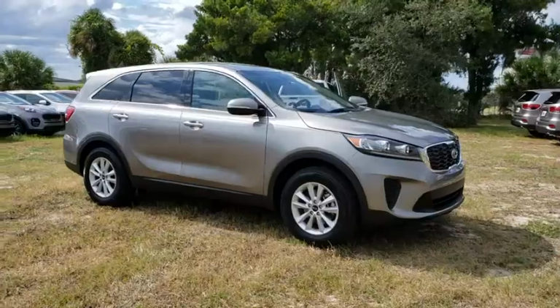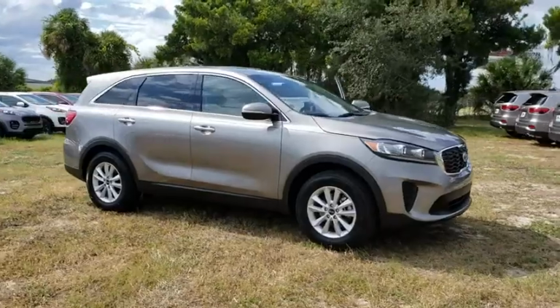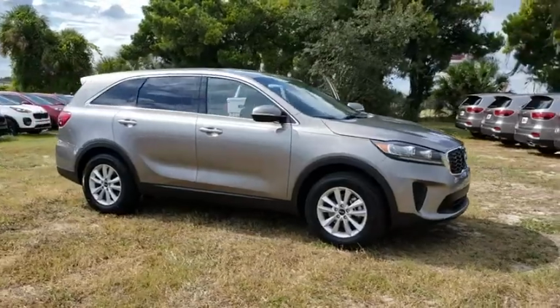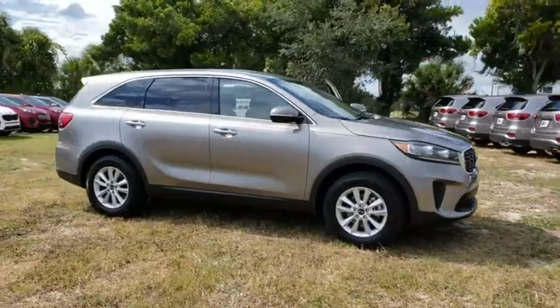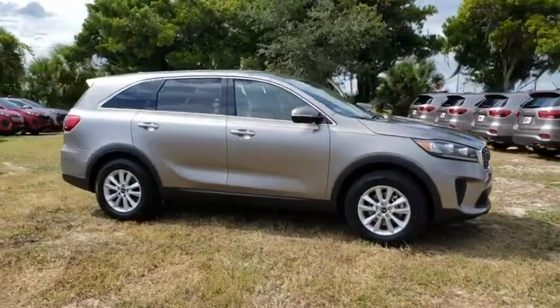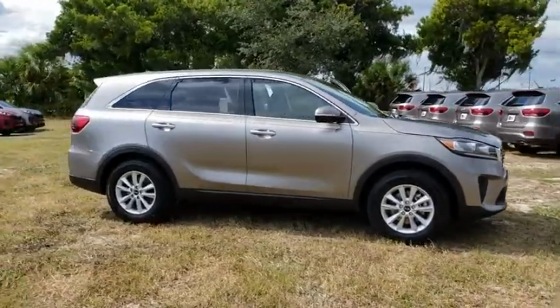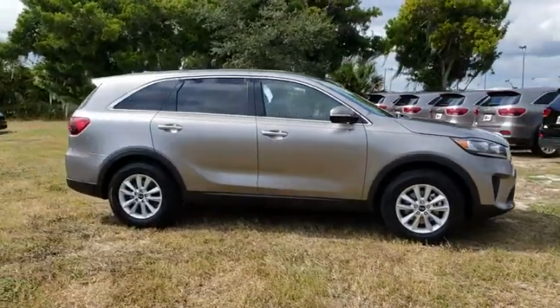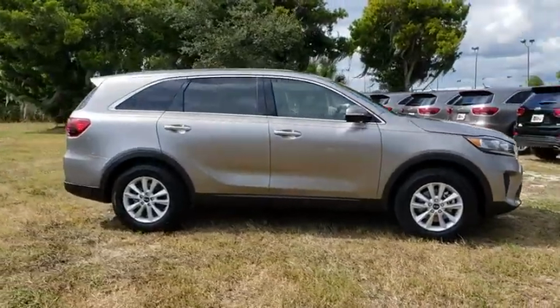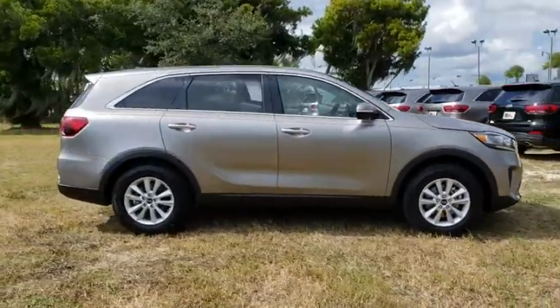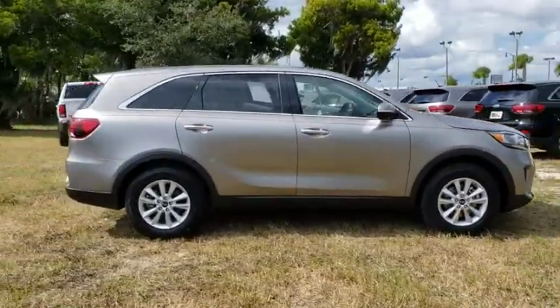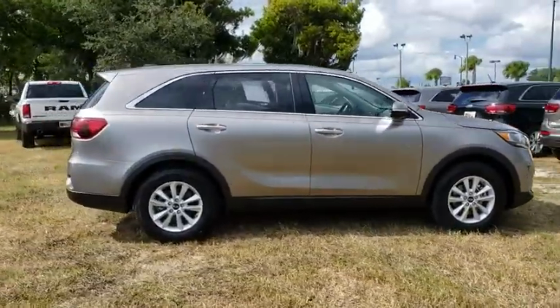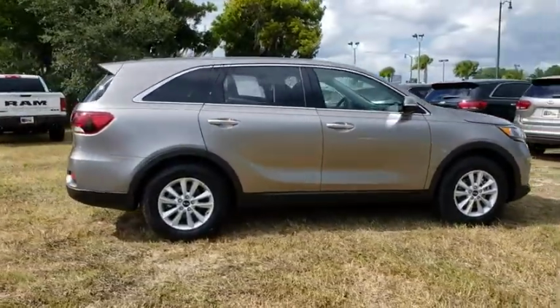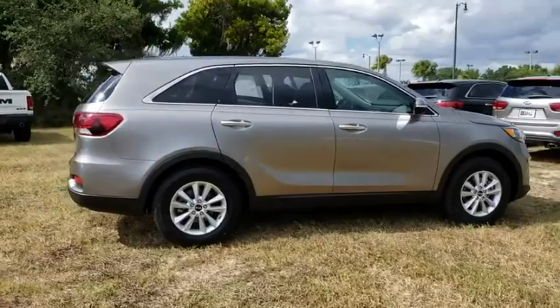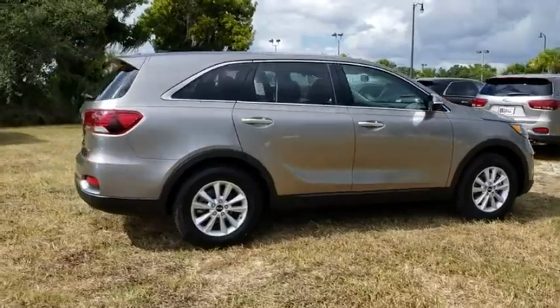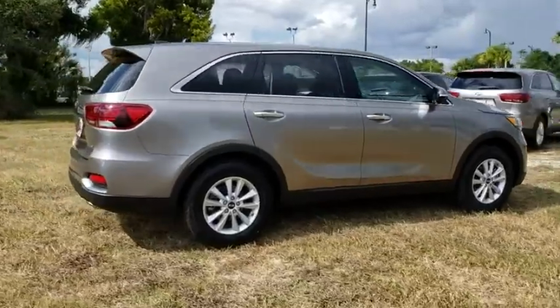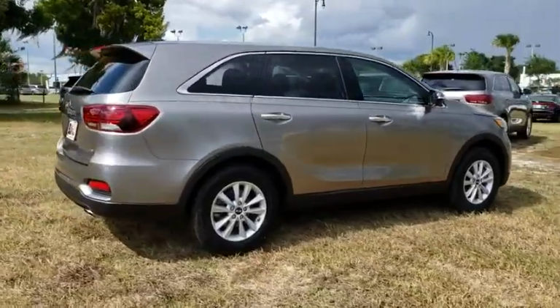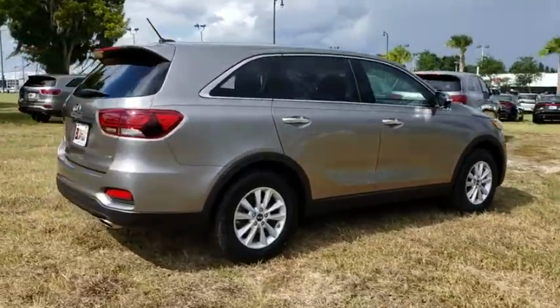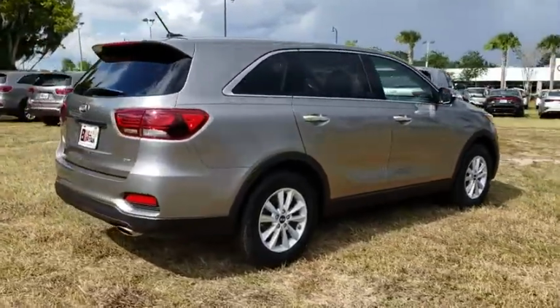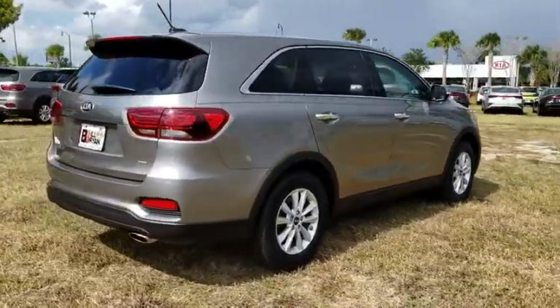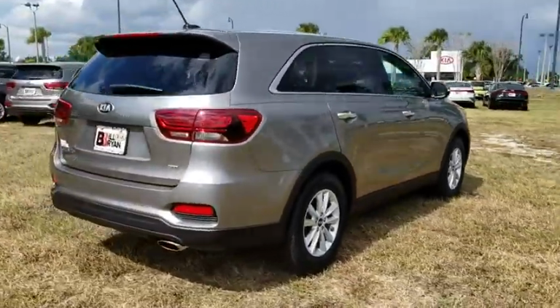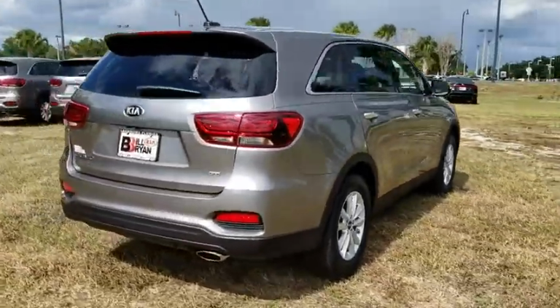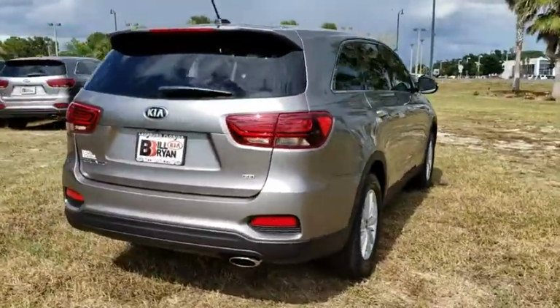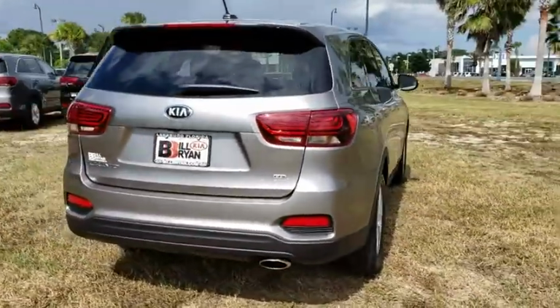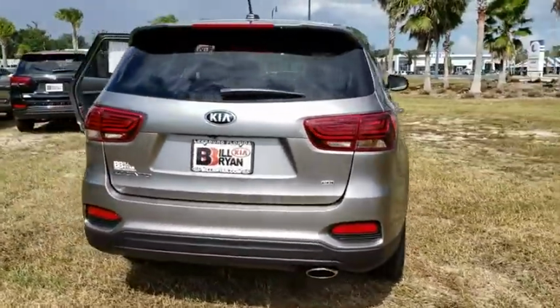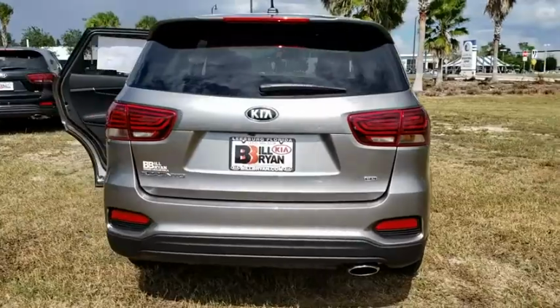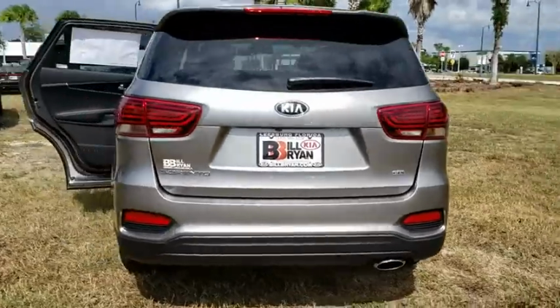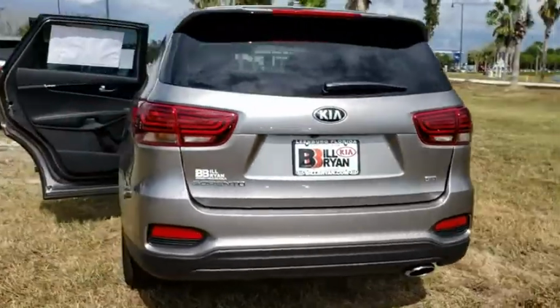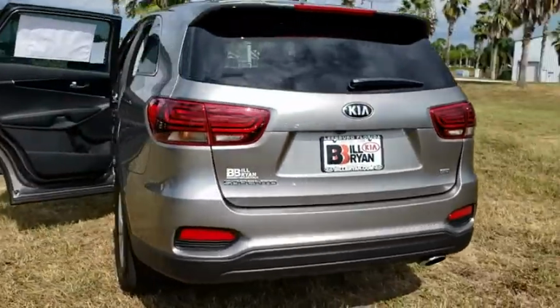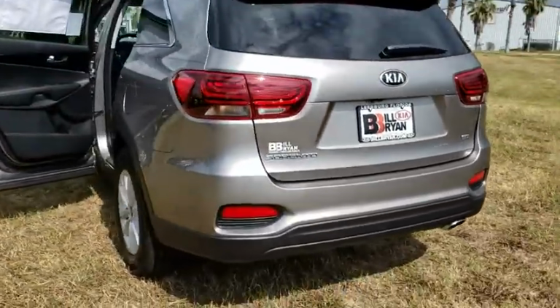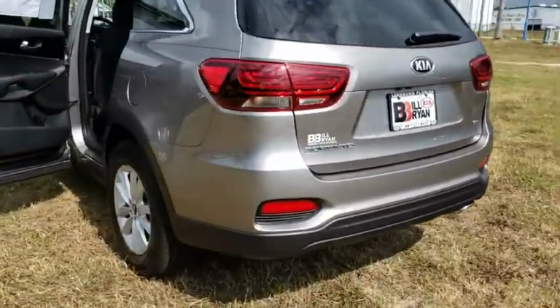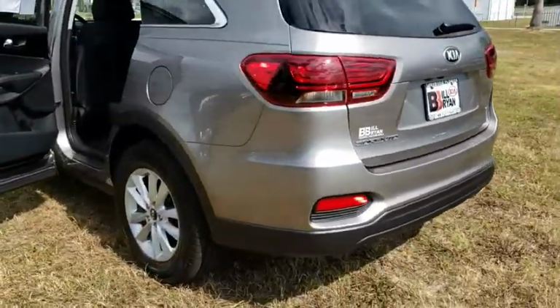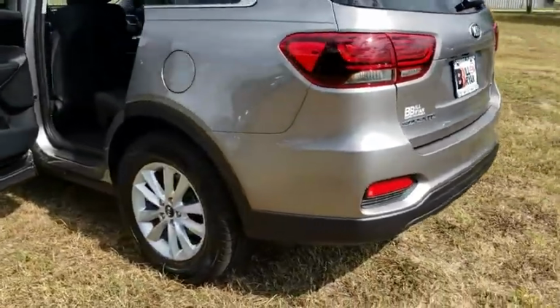2019 Kia Sorento. The Kia Sorento is a comfortable riding, powerful compact SUV loaded with impressive standard features. Take one look at its stylish sleek design and you'll want to cross over to a Sorento.